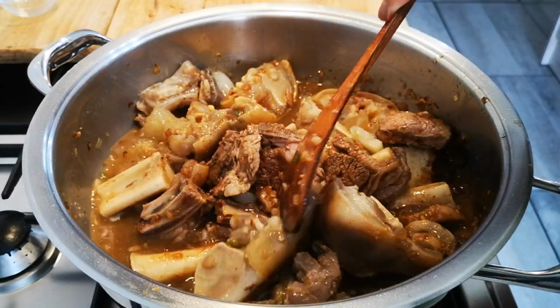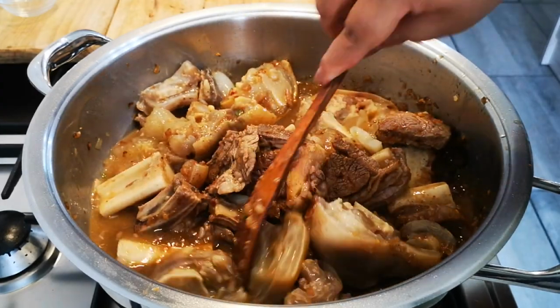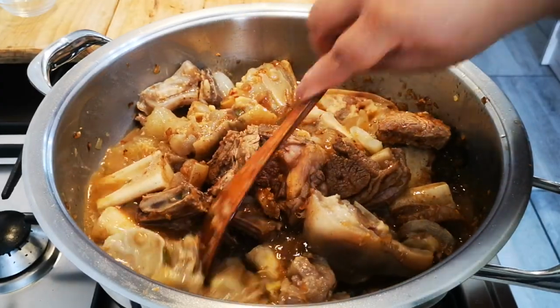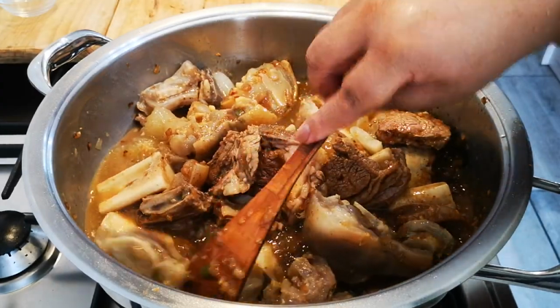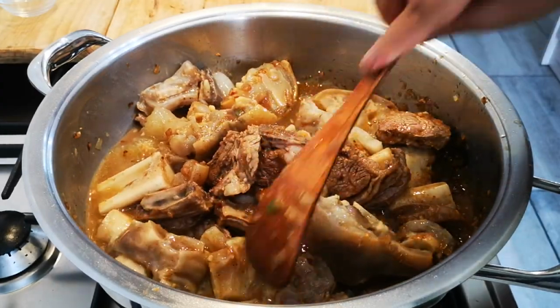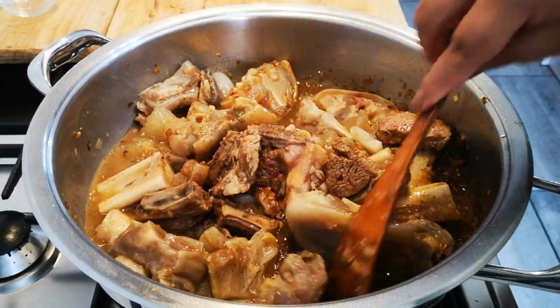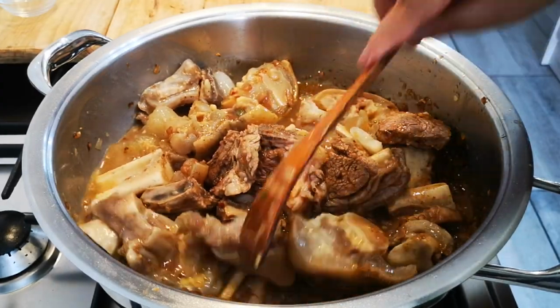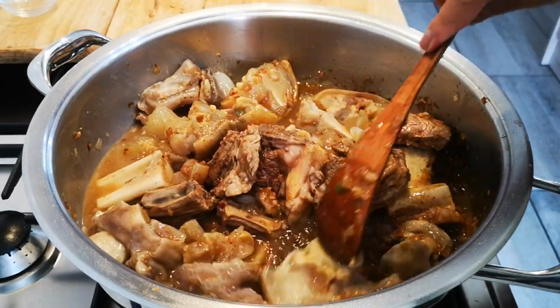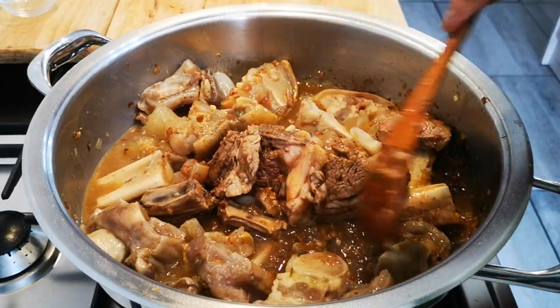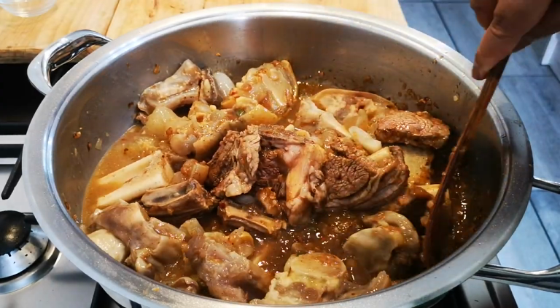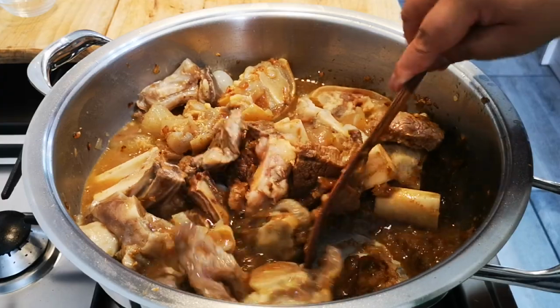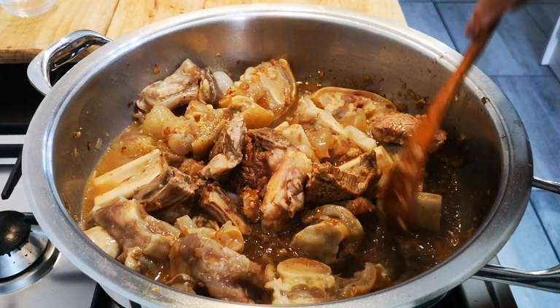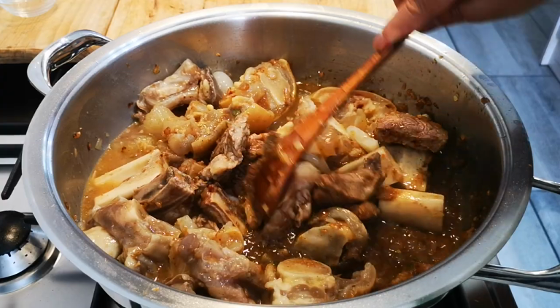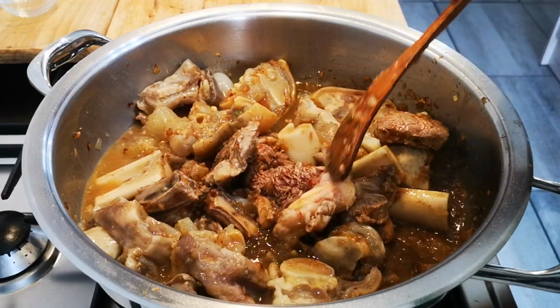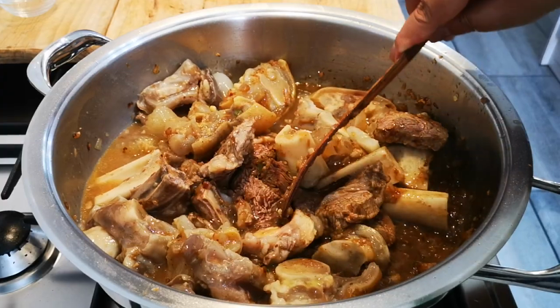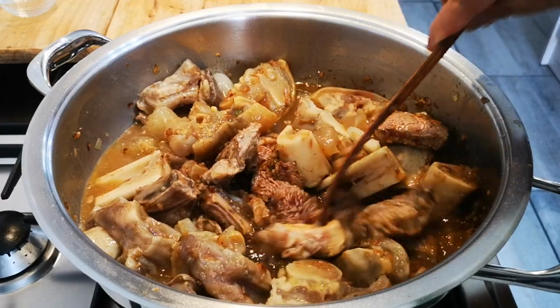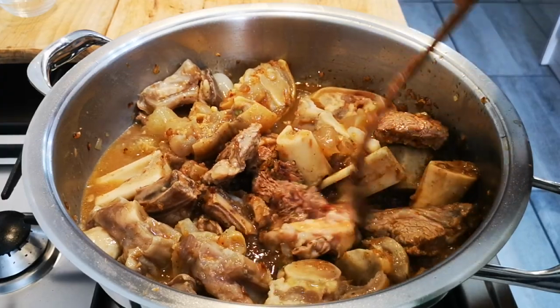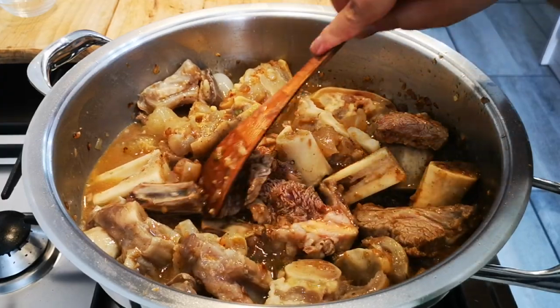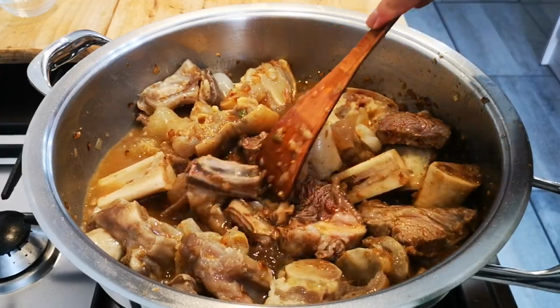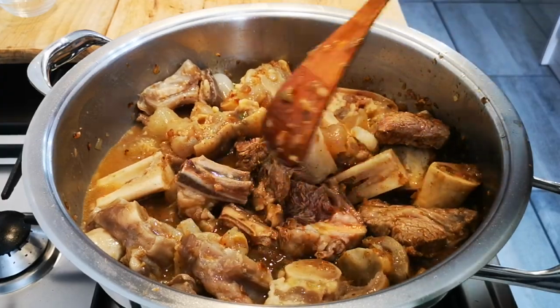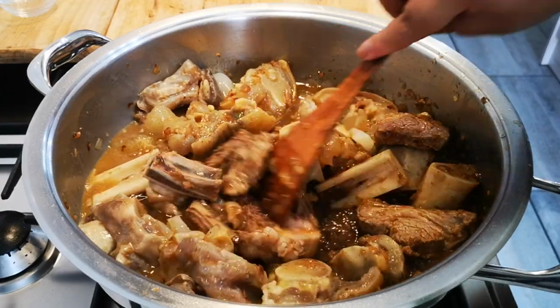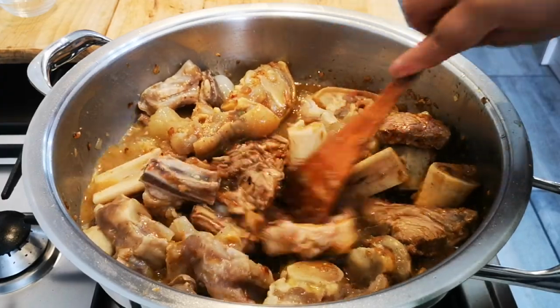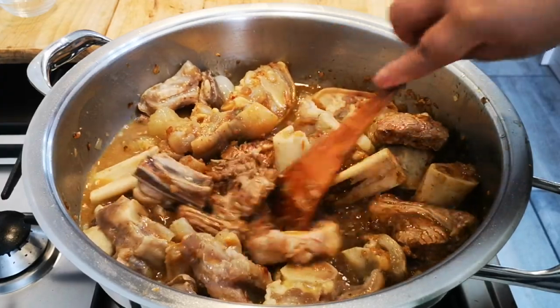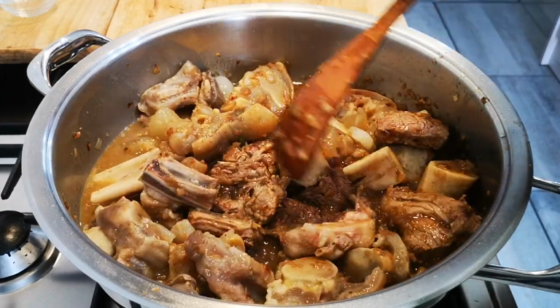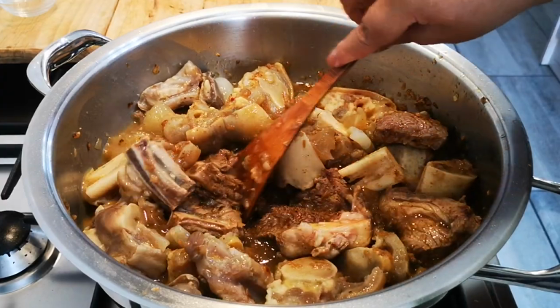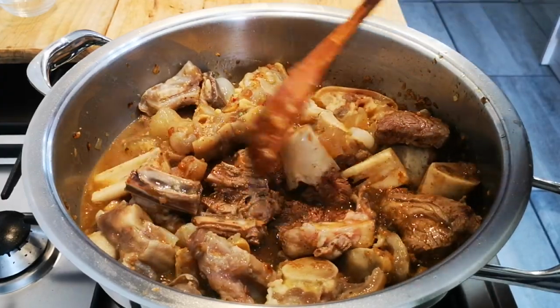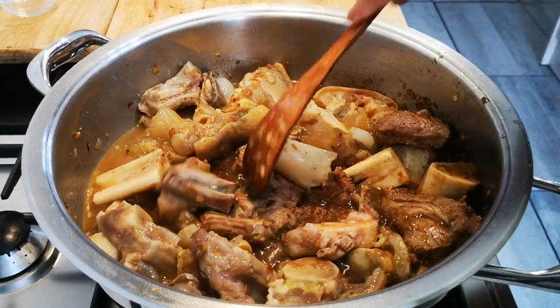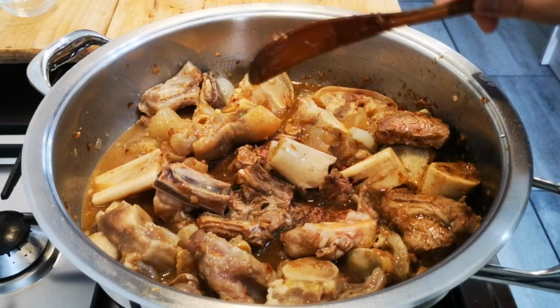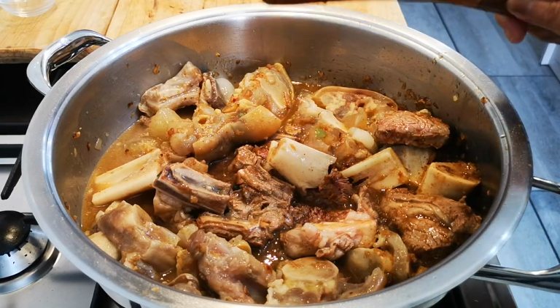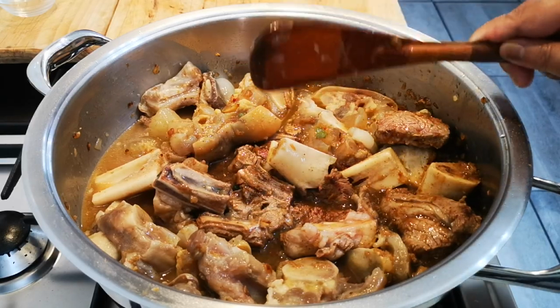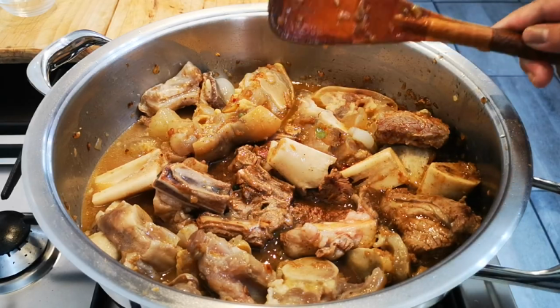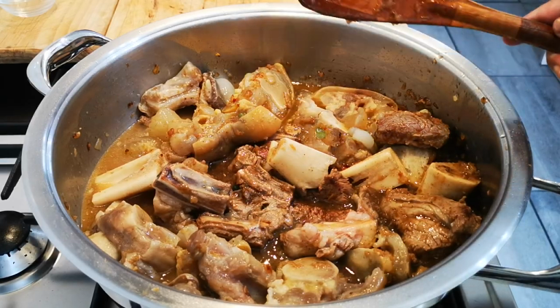I'm going to let this cook for a little bit, and we'll be right back.